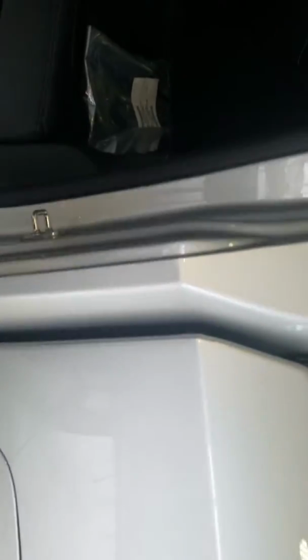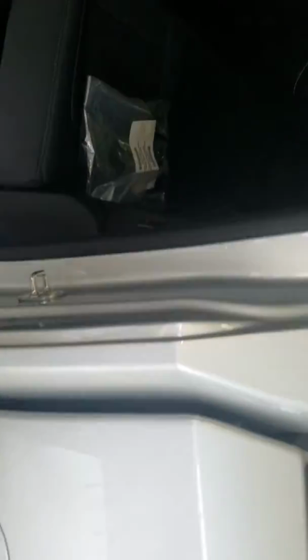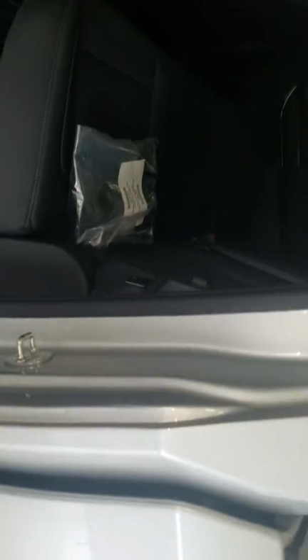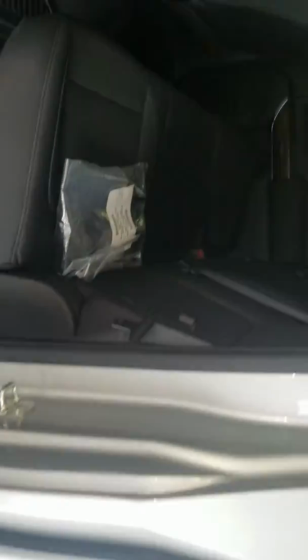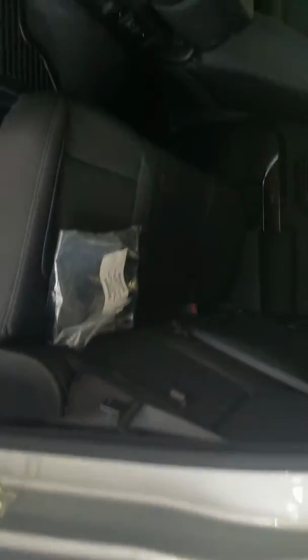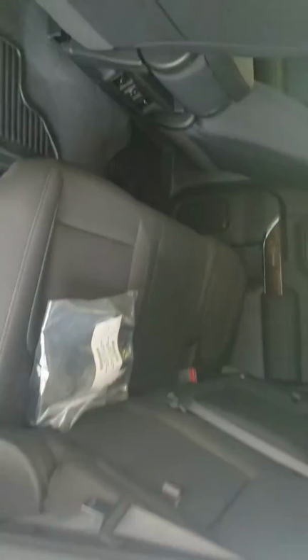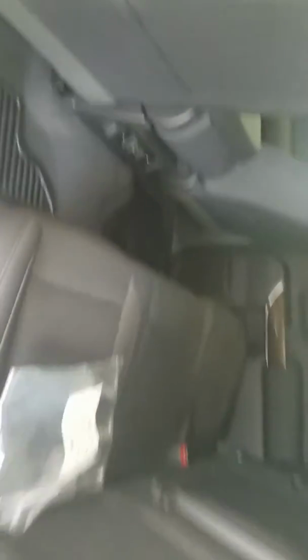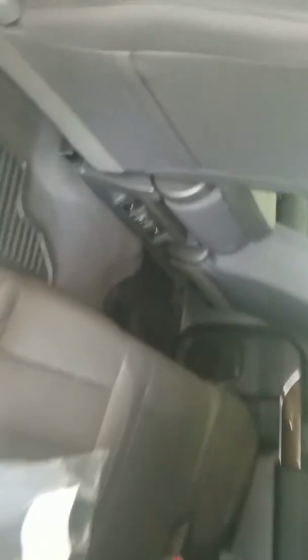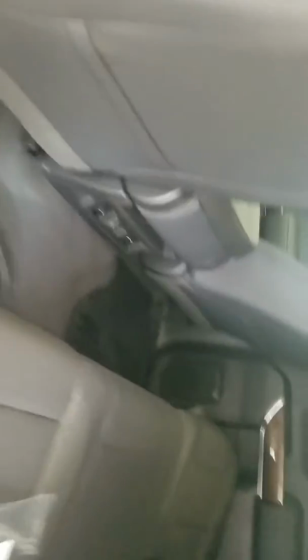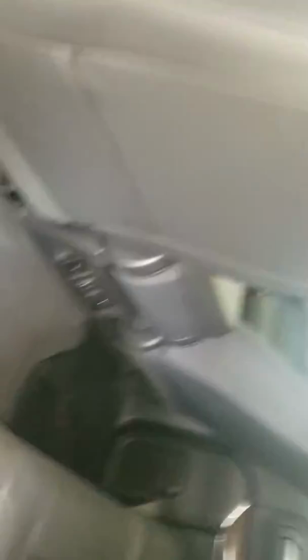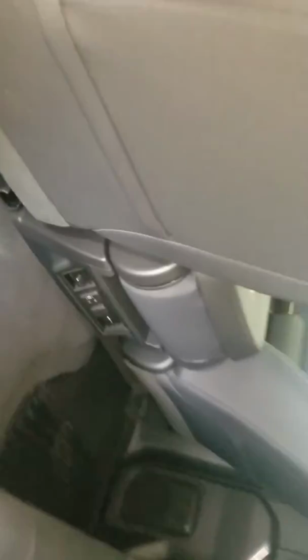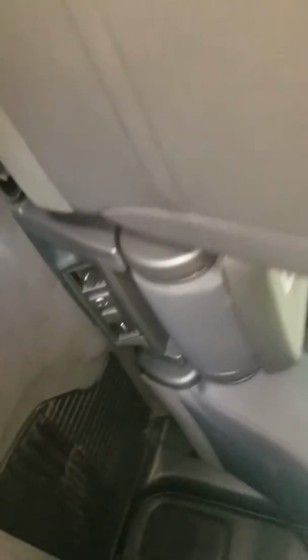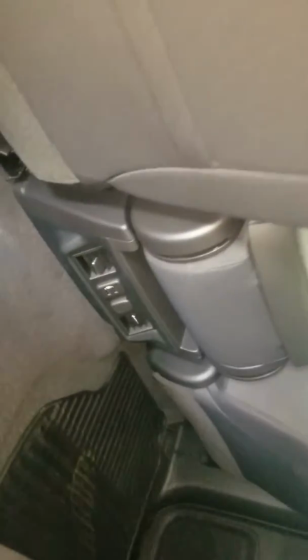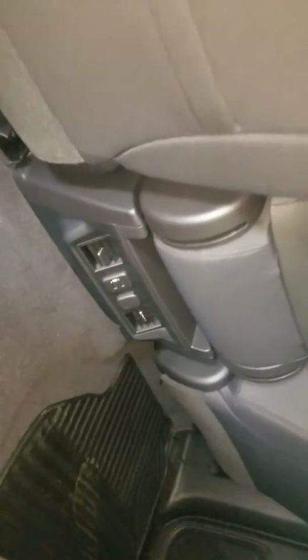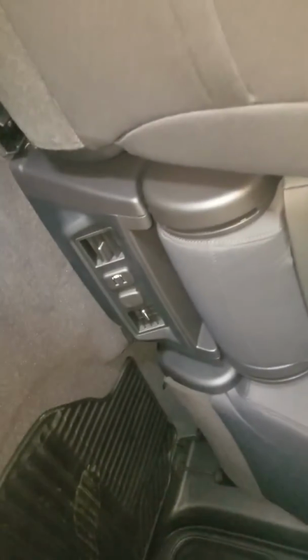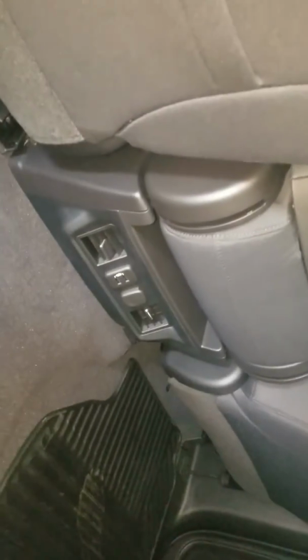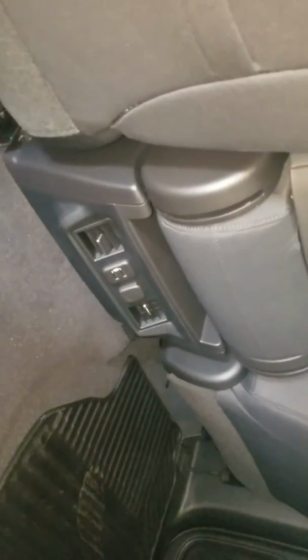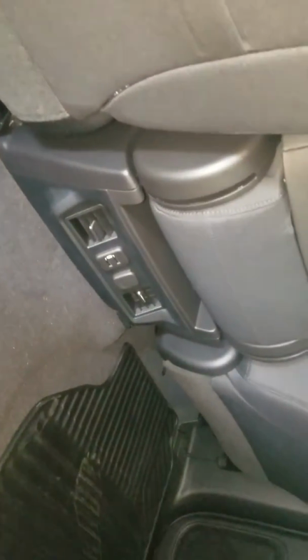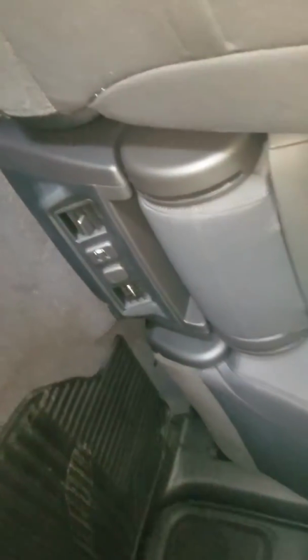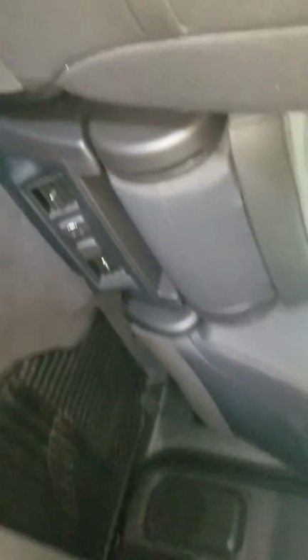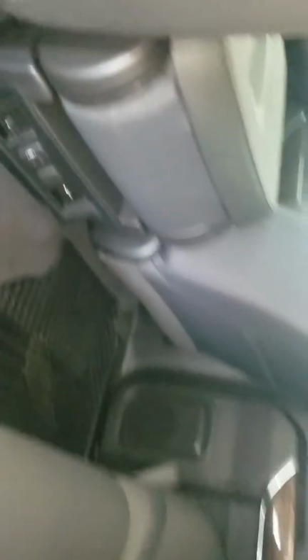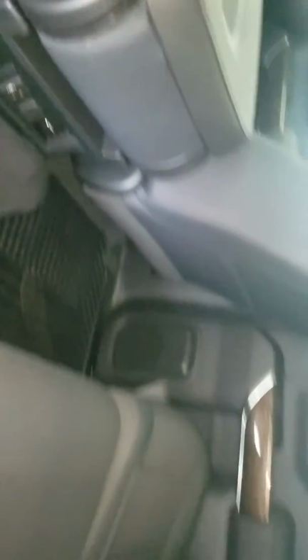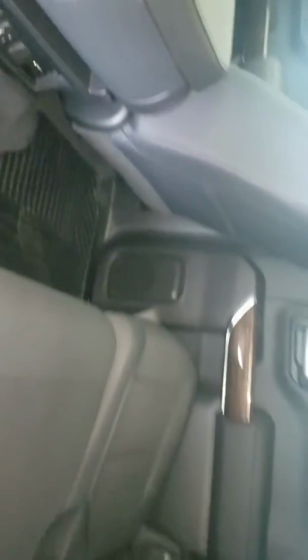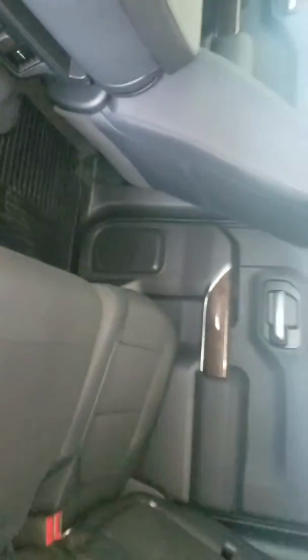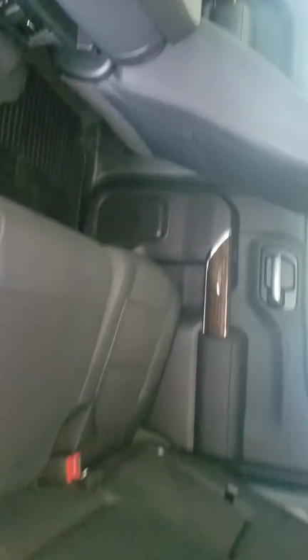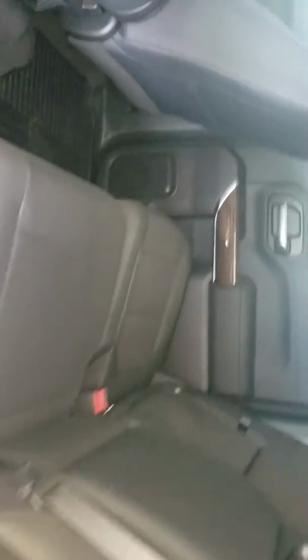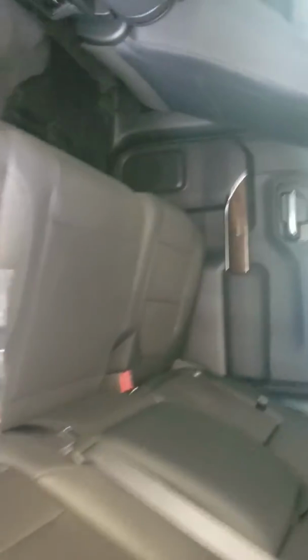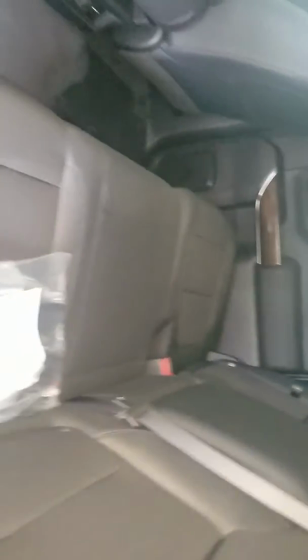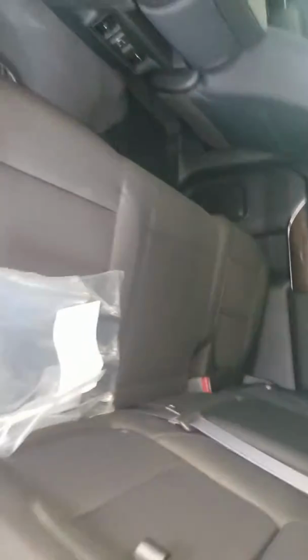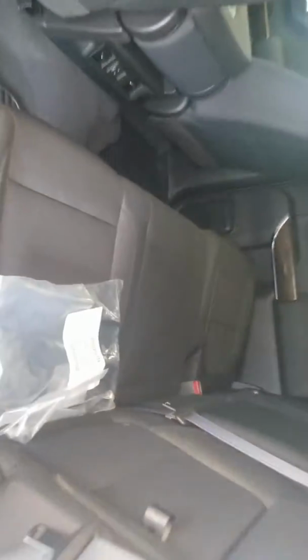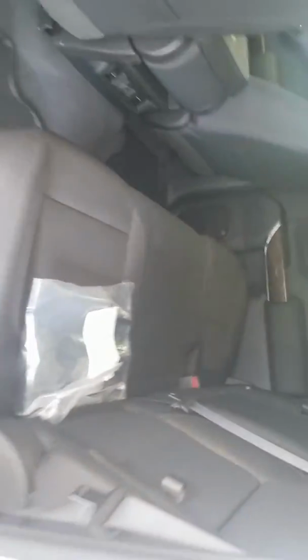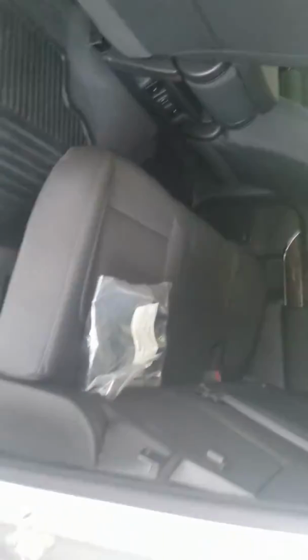It is a cloth interior. It does have rear air conditioning vents in it, which were new for this year. Also, it's a smart key car.